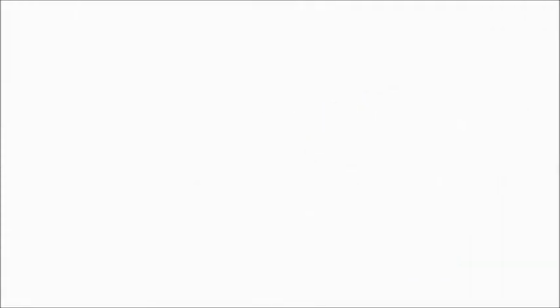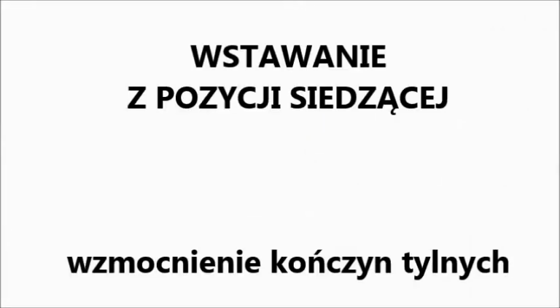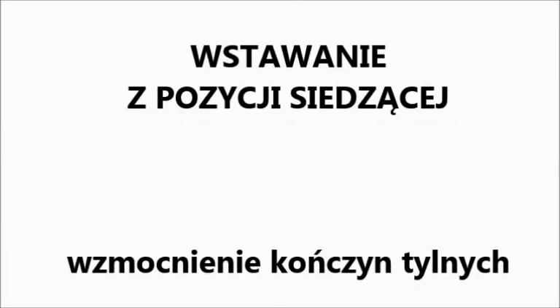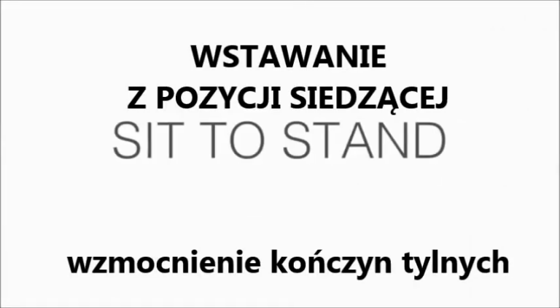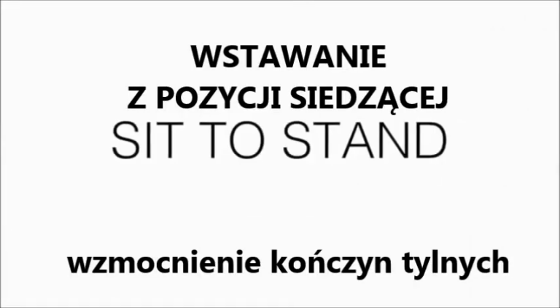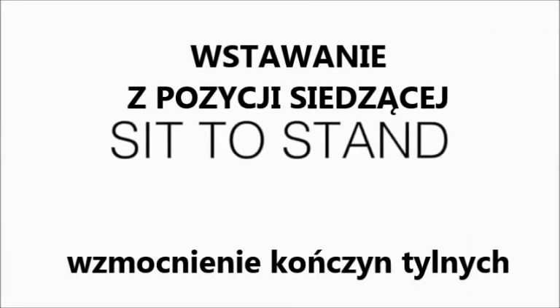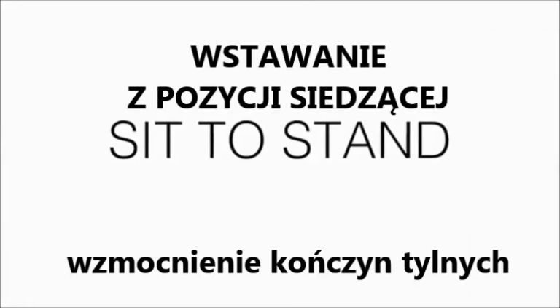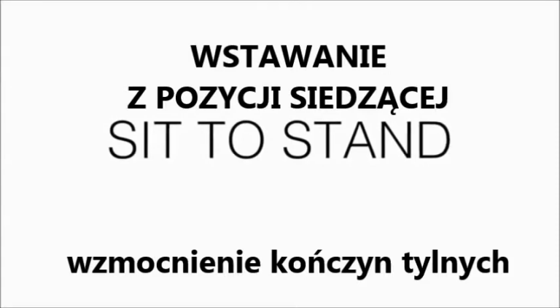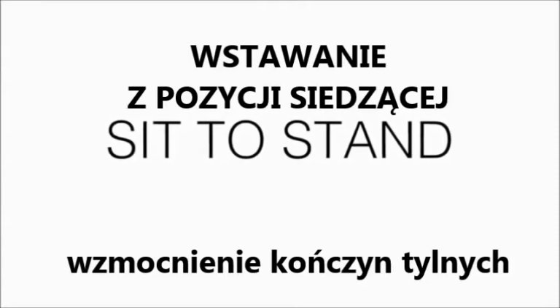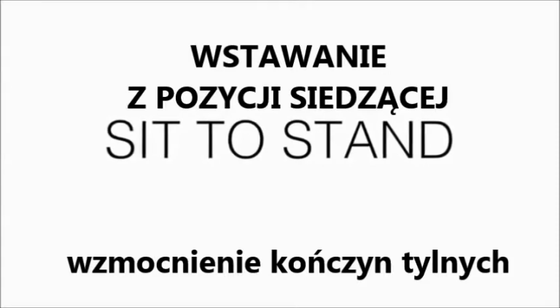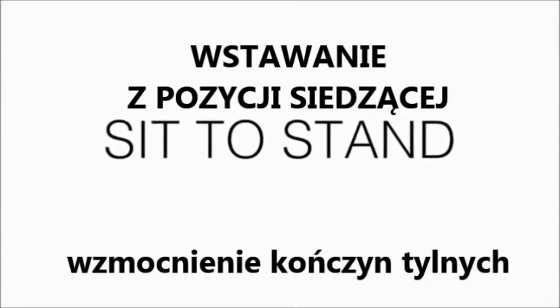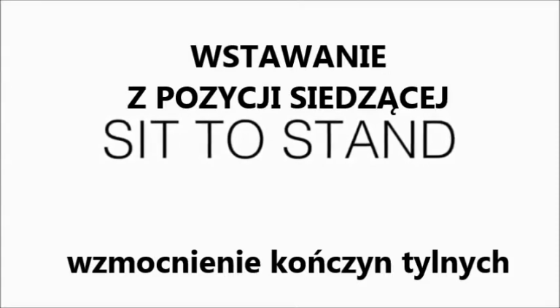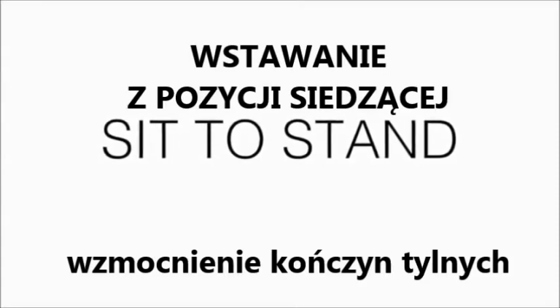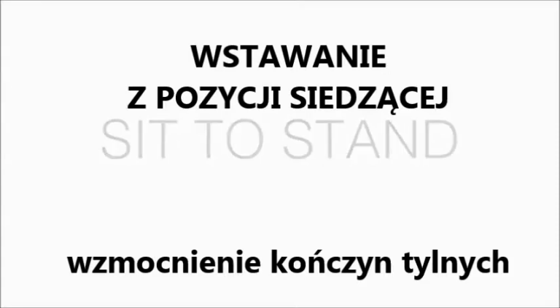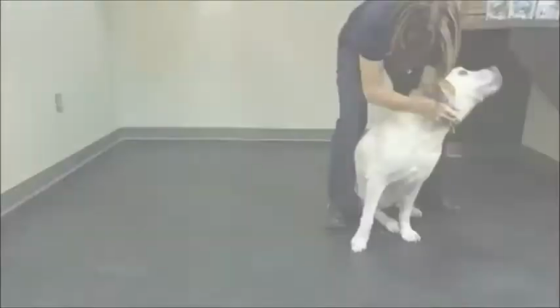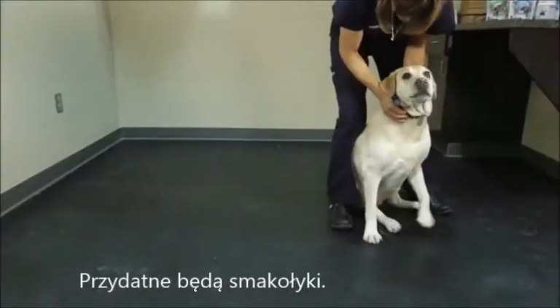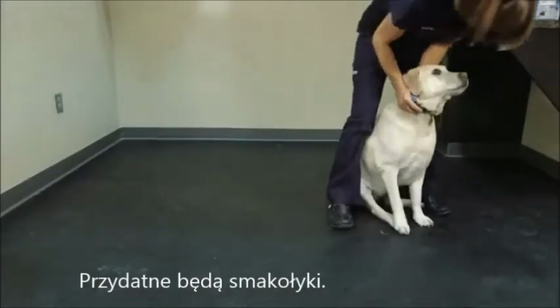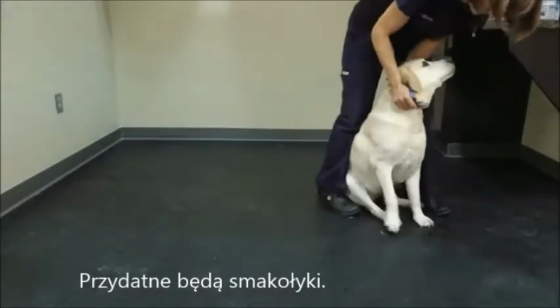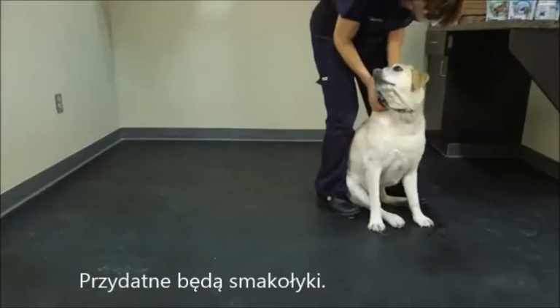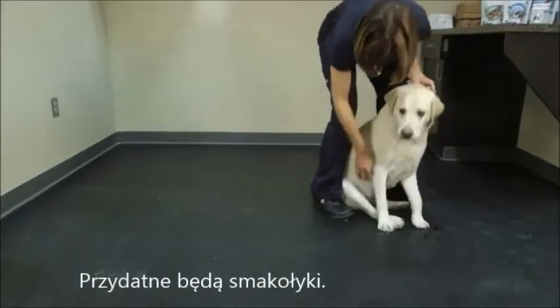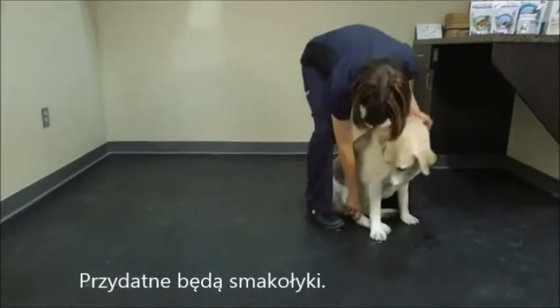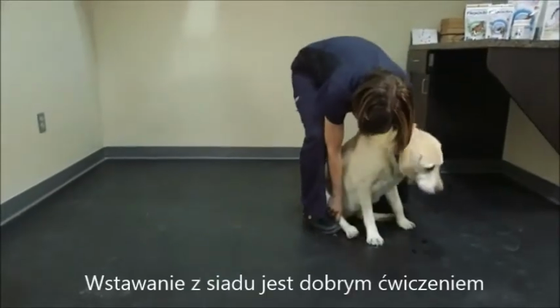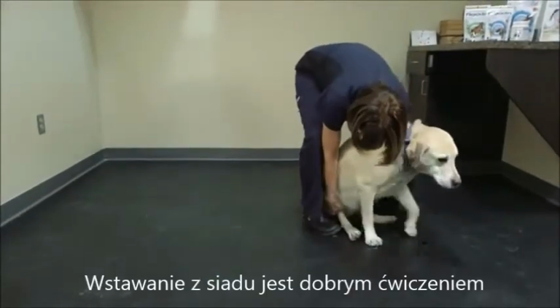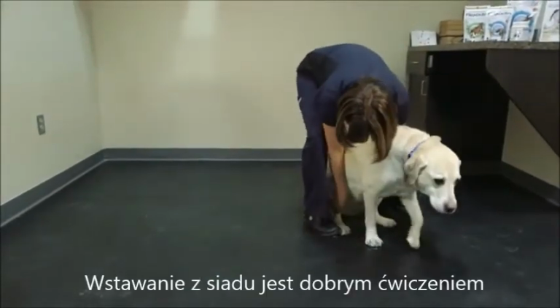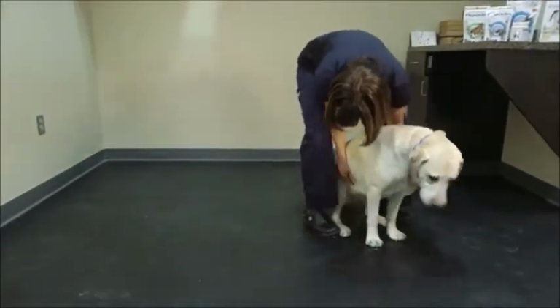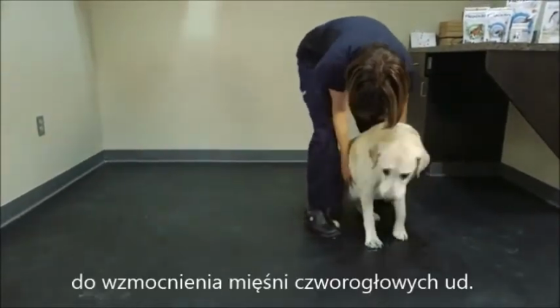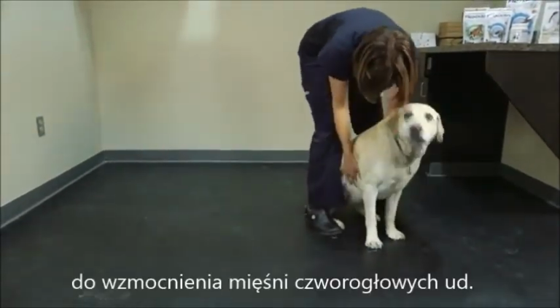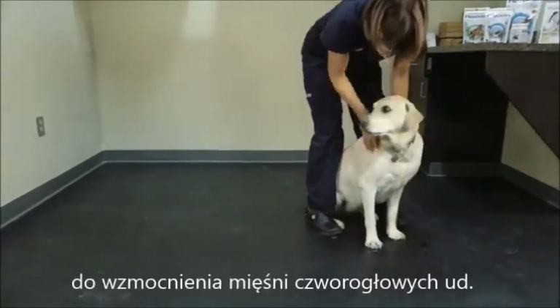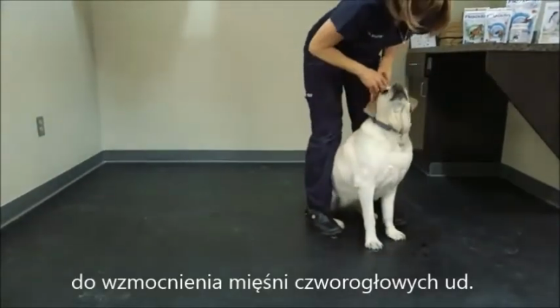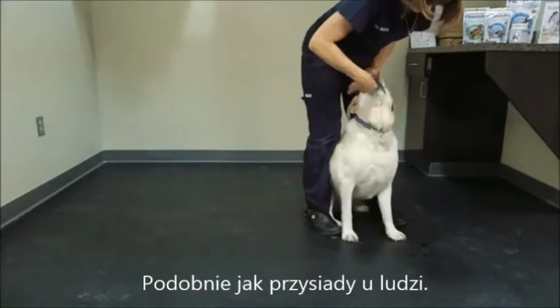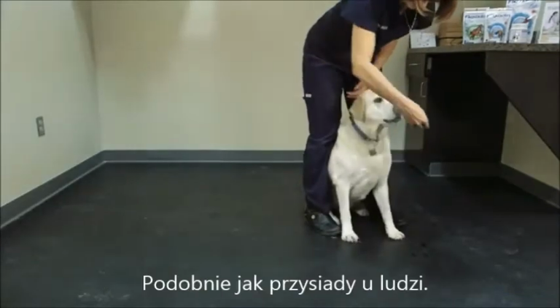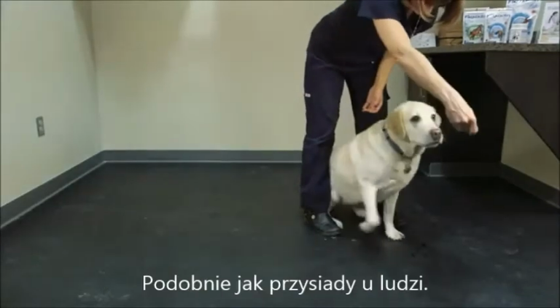A very good exercise for working a dog's hind legs is to have her rise from a sit to a stand position. Treats are often required for this exercise. Sits to stands are great for working out the quadriceps muscles, similar to us doing squats.